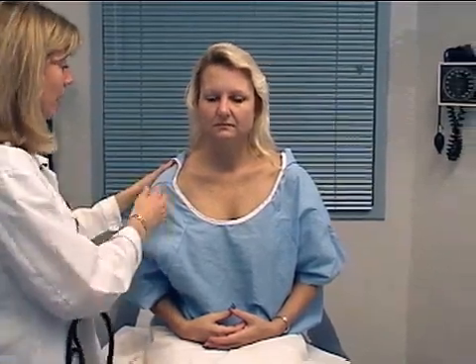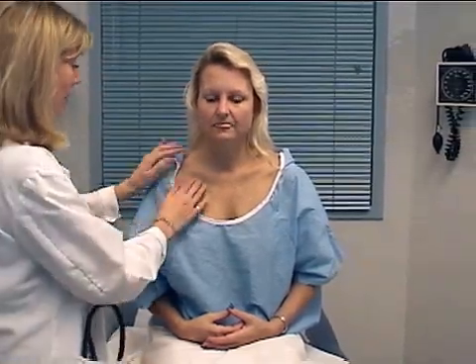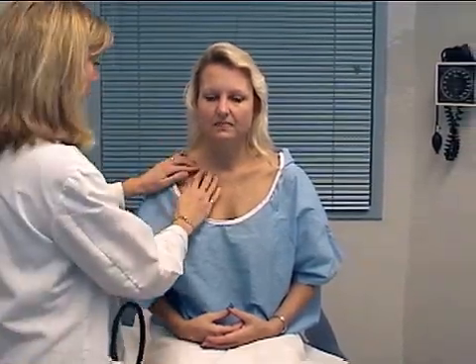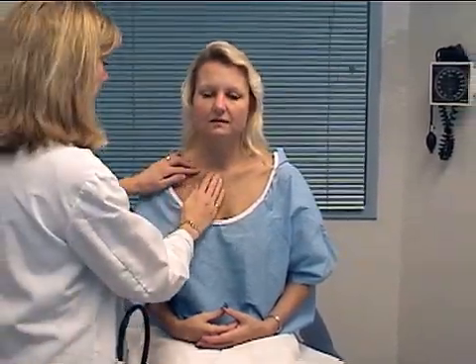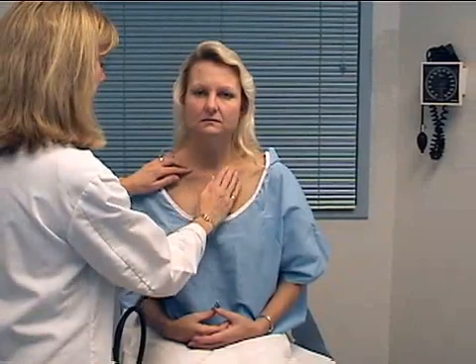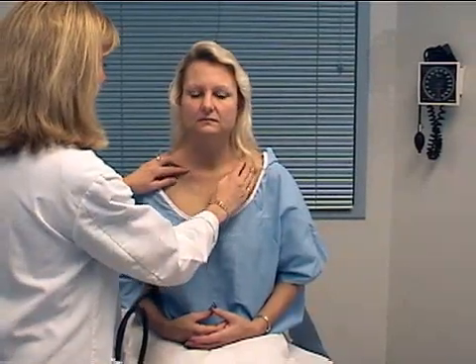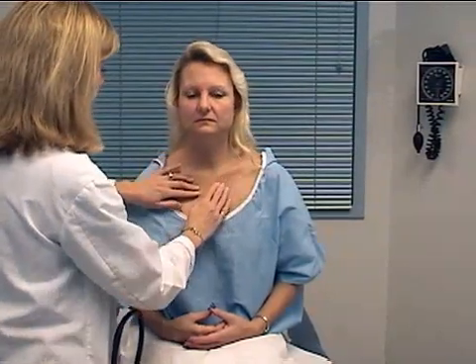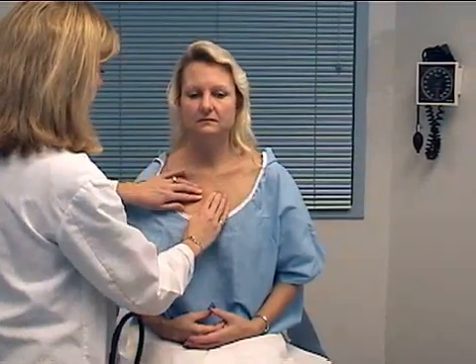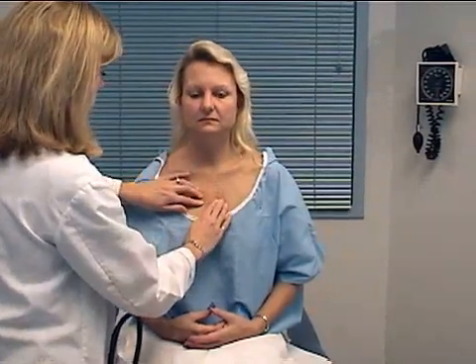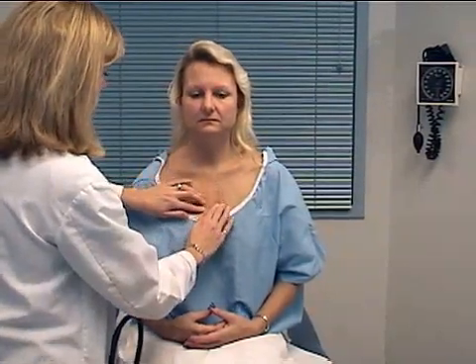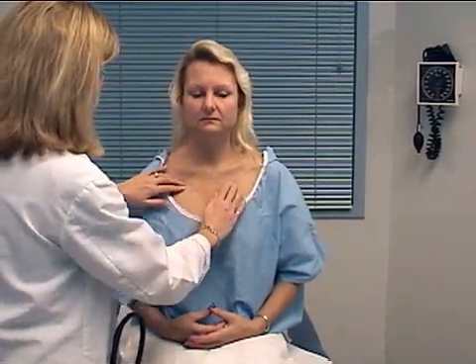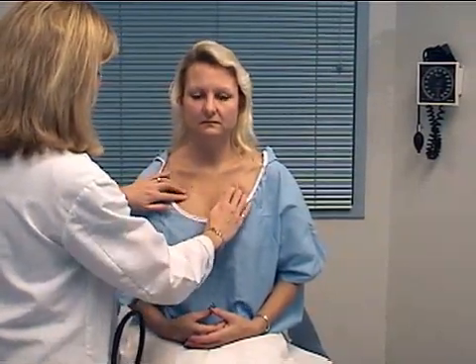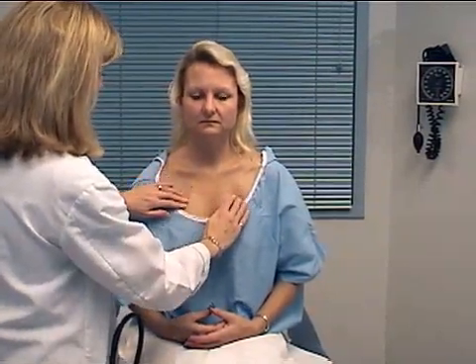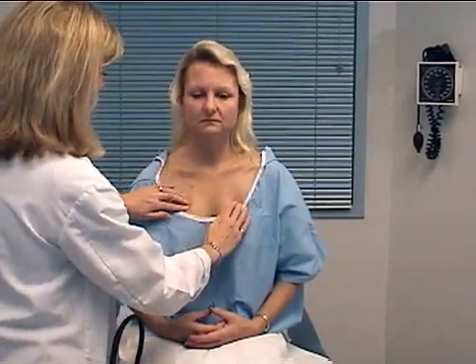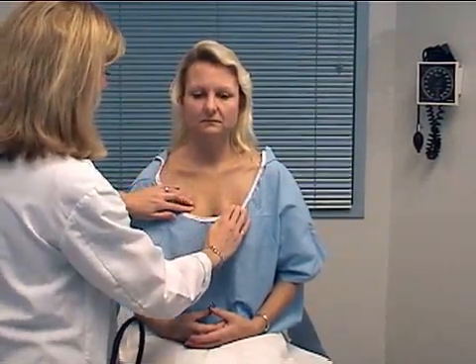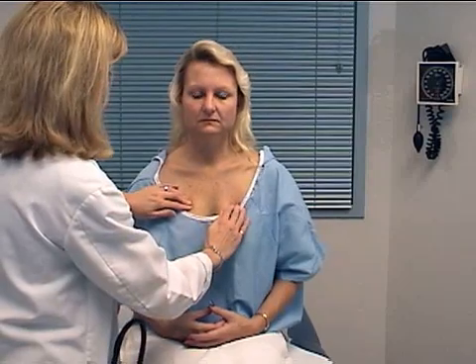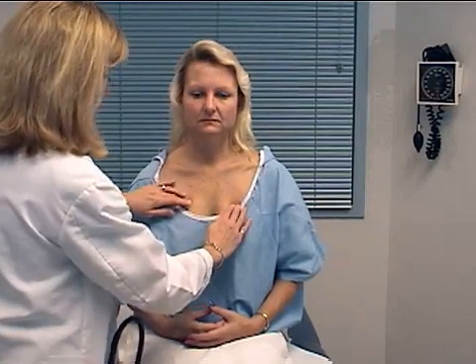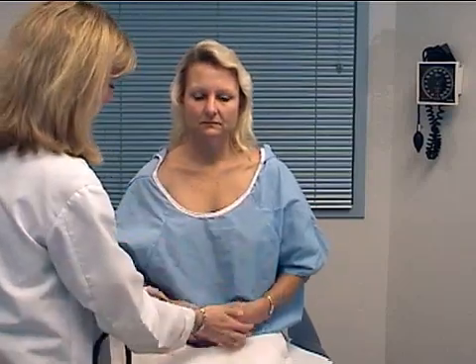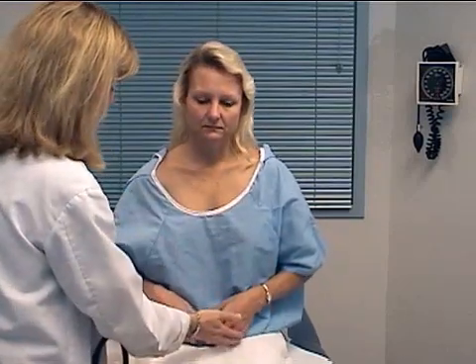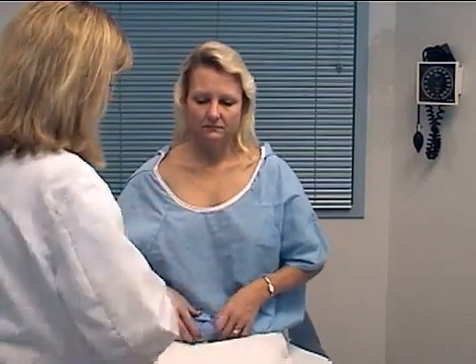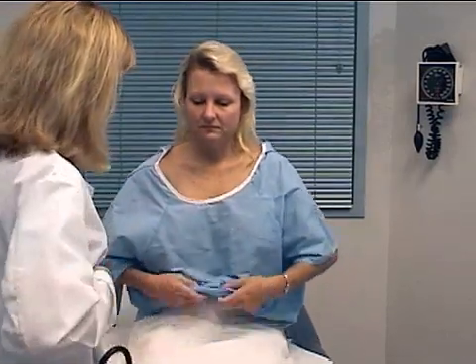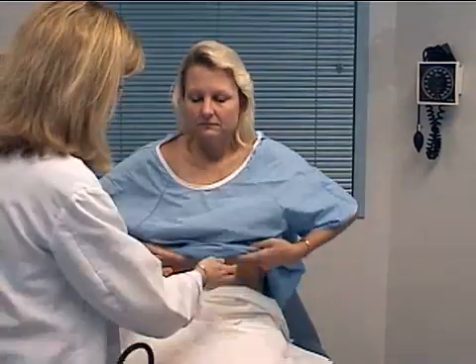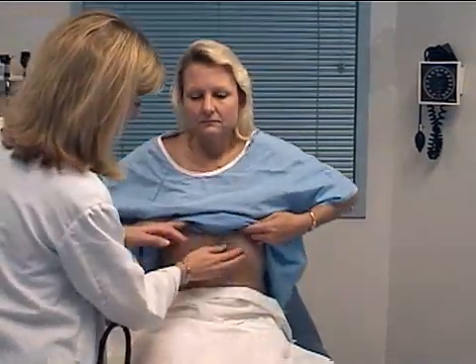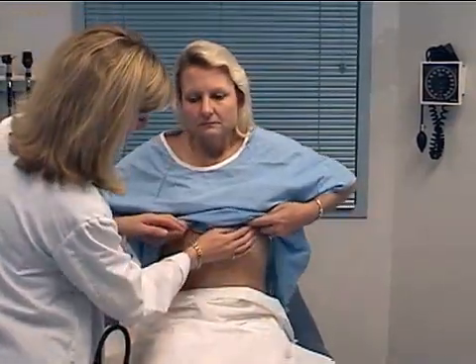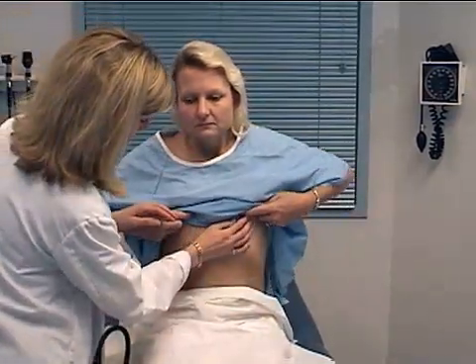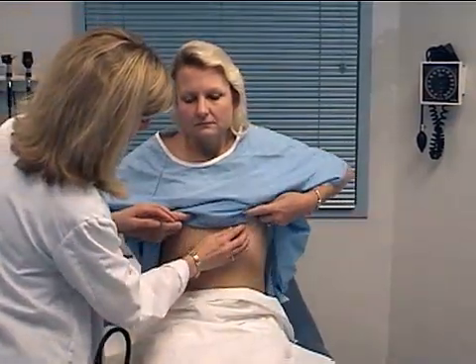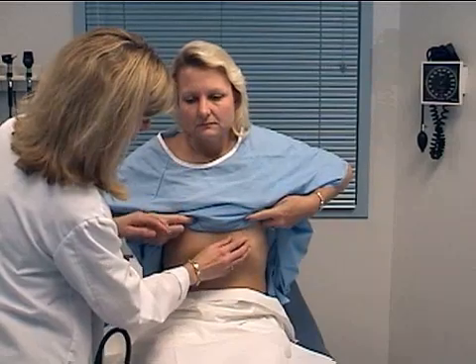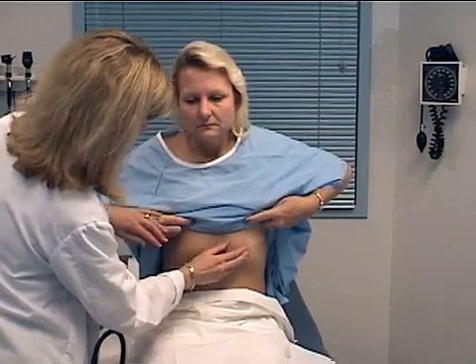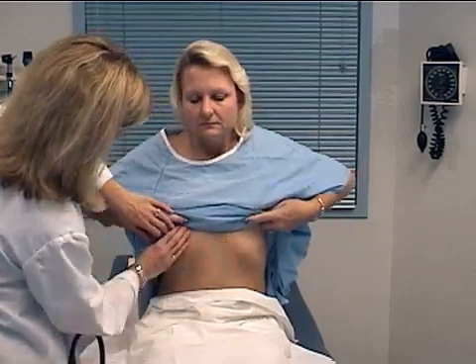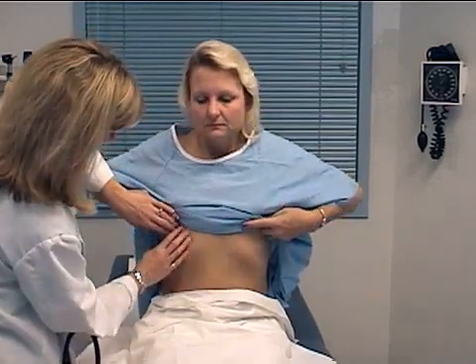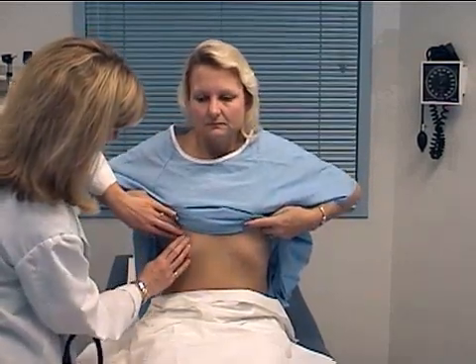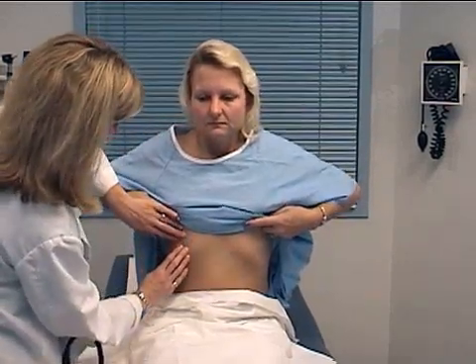Then I'm going to palpate for any tenderness along the clavicles, sternum, and anterior ribs. And then I'm just going to have you pull your gown up just to underneath your breasts, so I can palpate your lower ribs. No tenderness there.